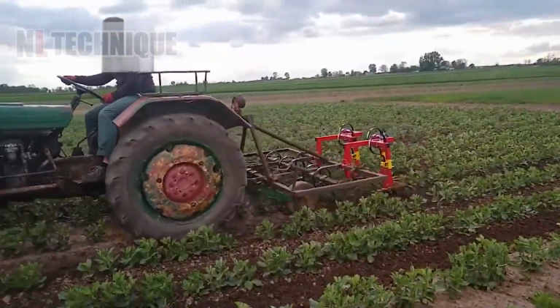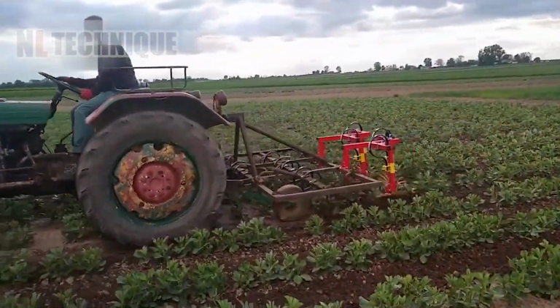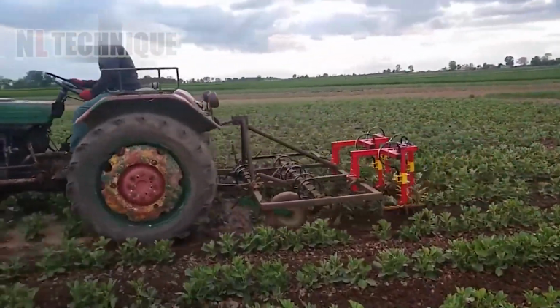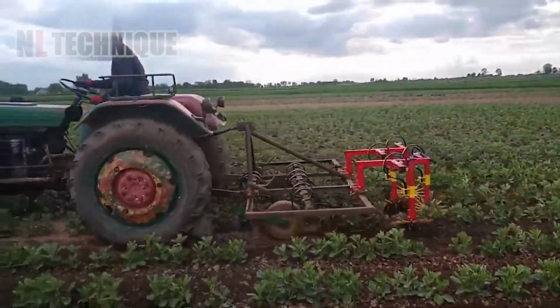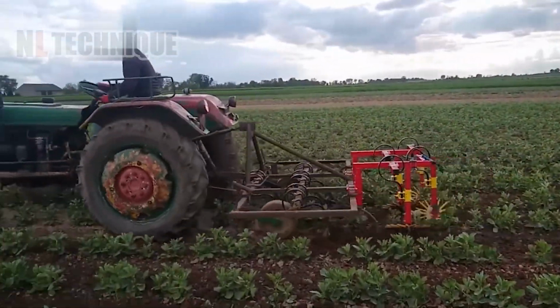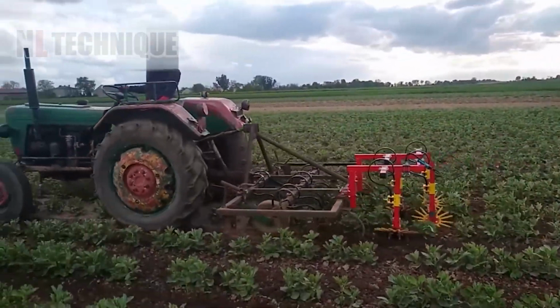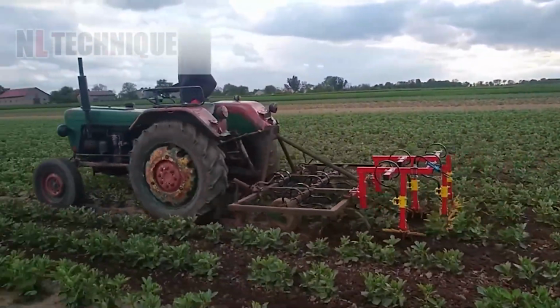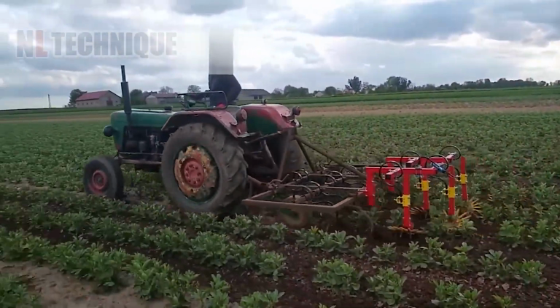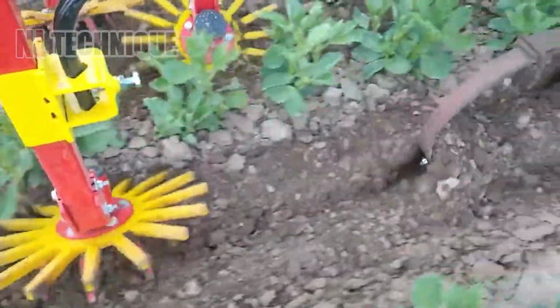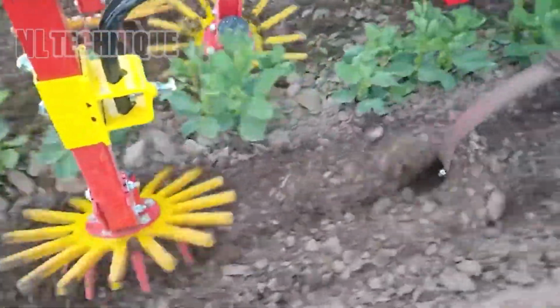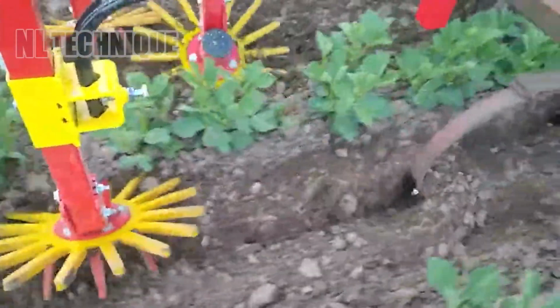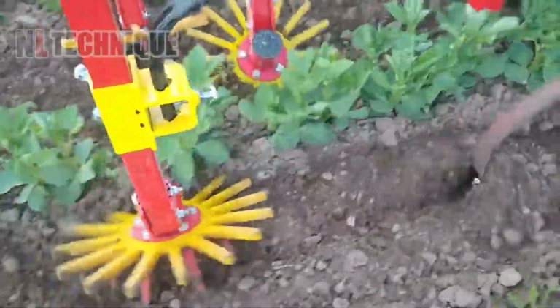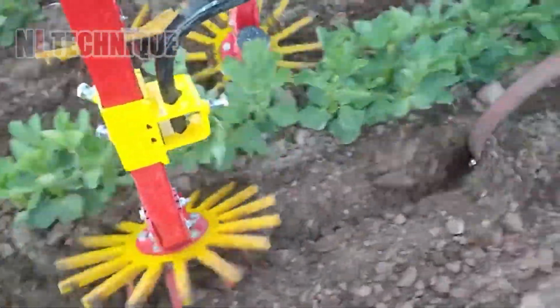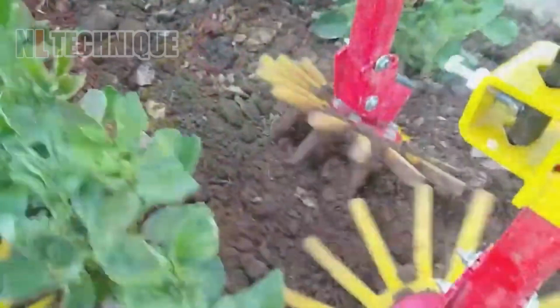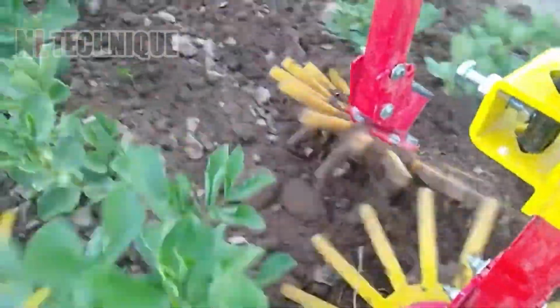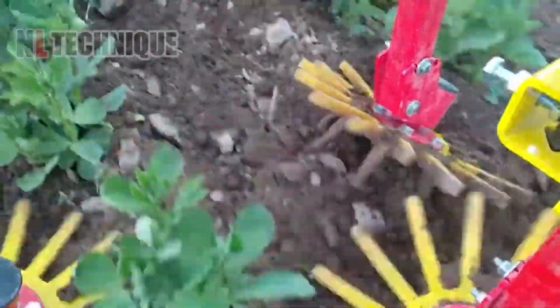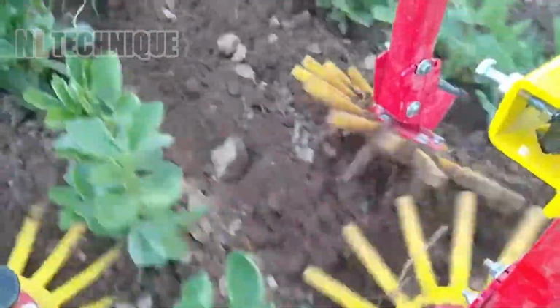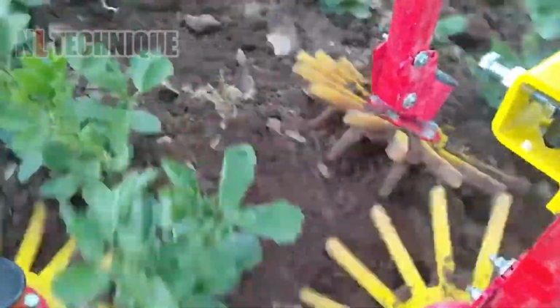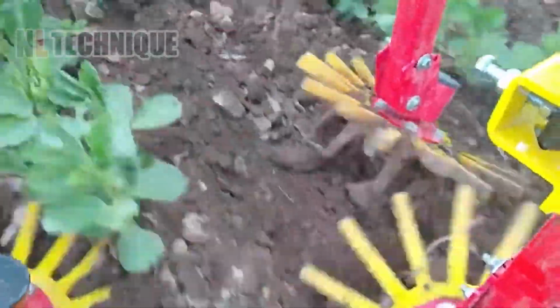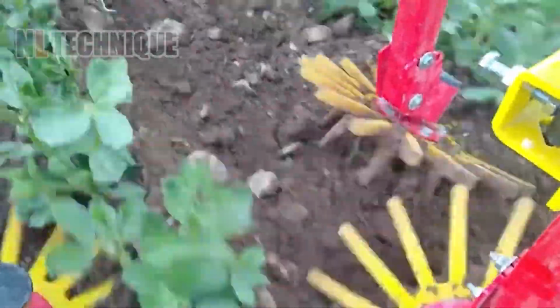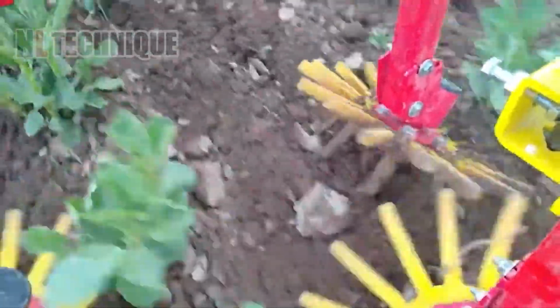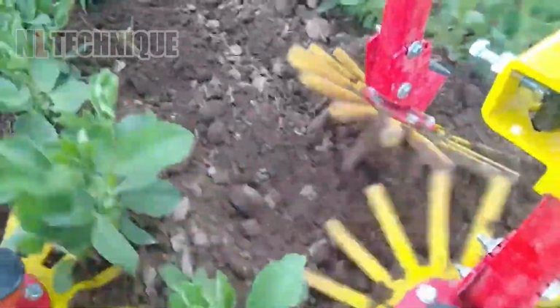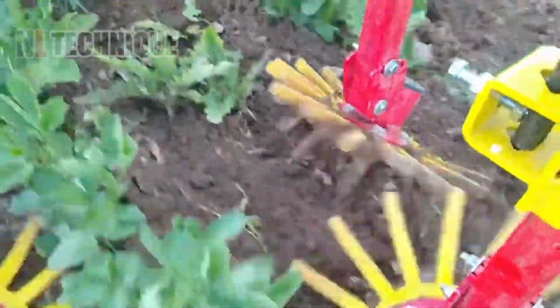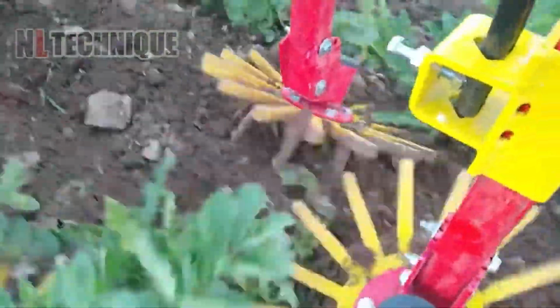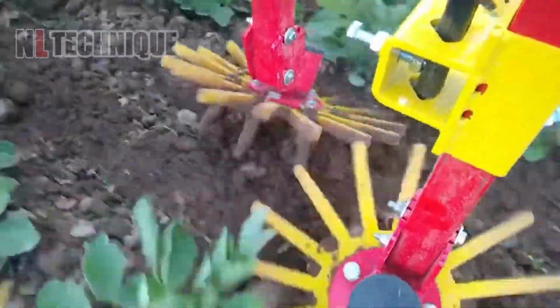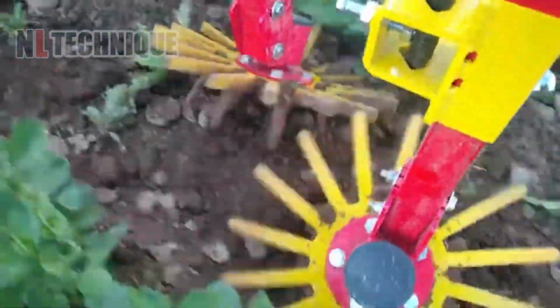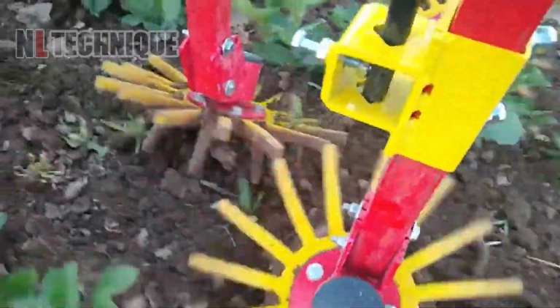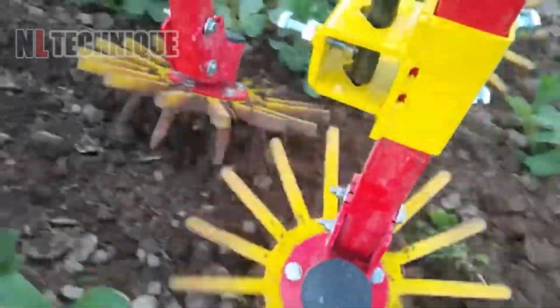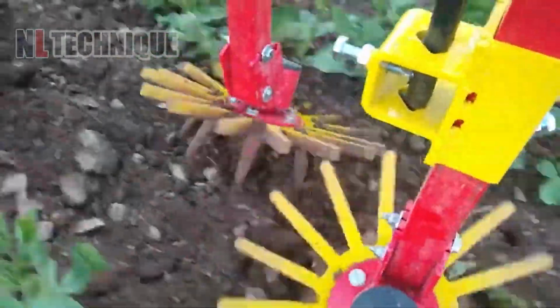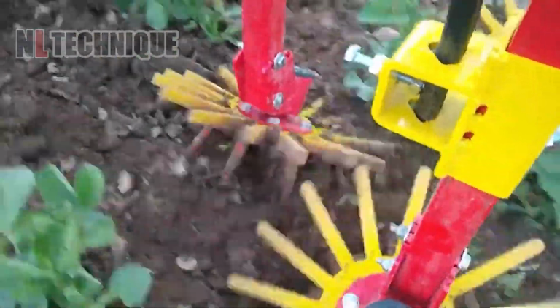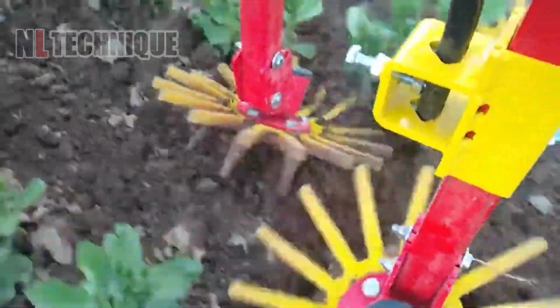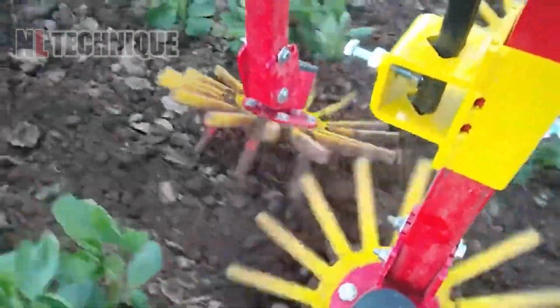The Crest Star Cultivator is a mechanical weeding machine that removes weeds not only between rows, but also among plants within a row. It comes with stars in various colors to match soil hardness and plant delicacy.